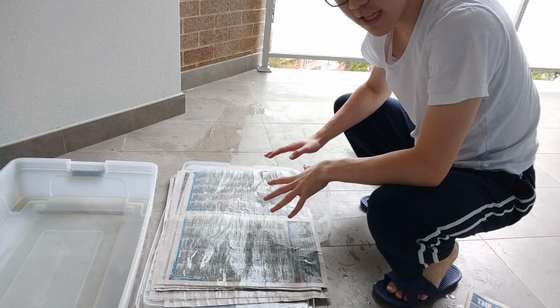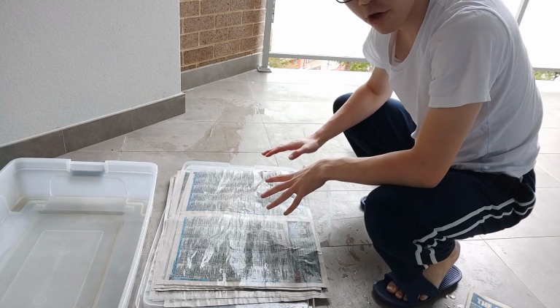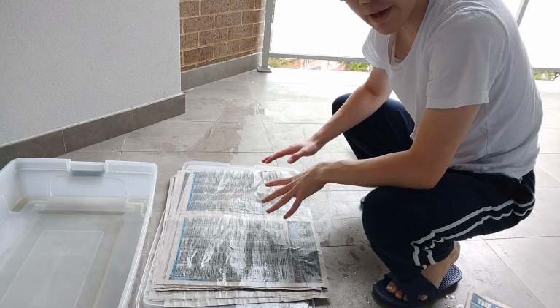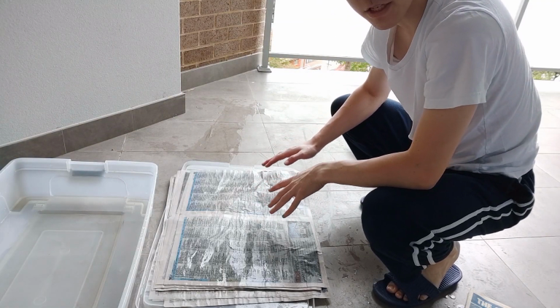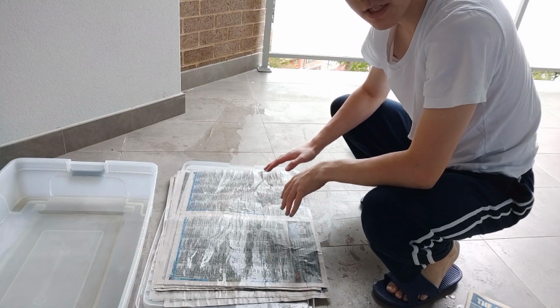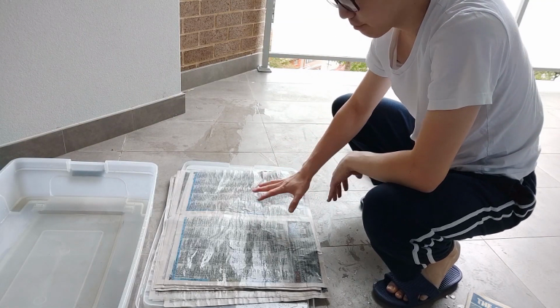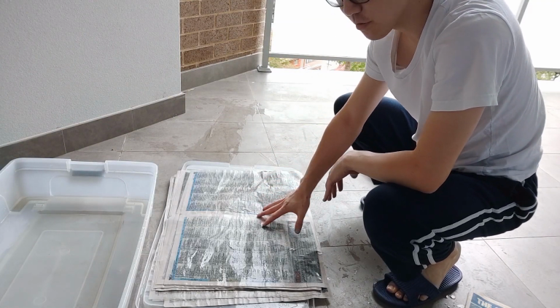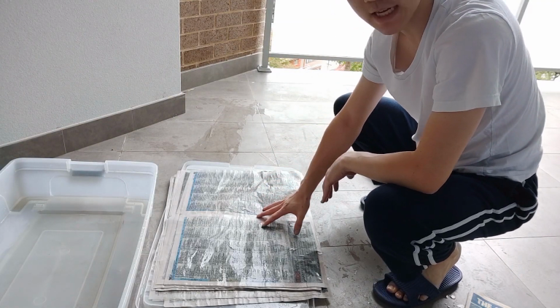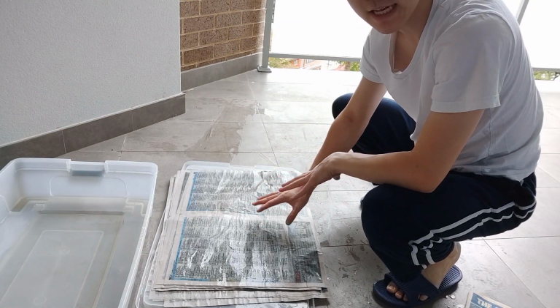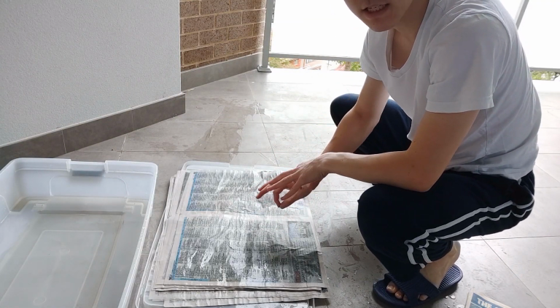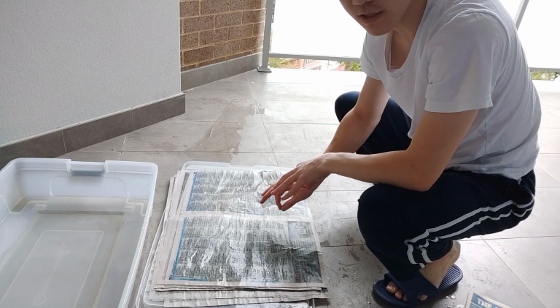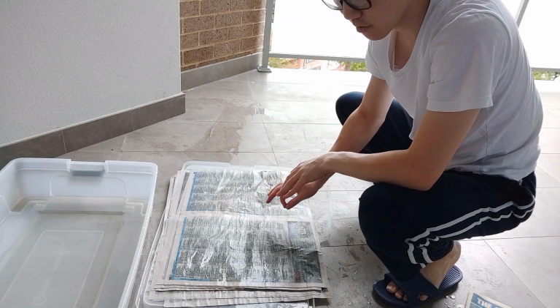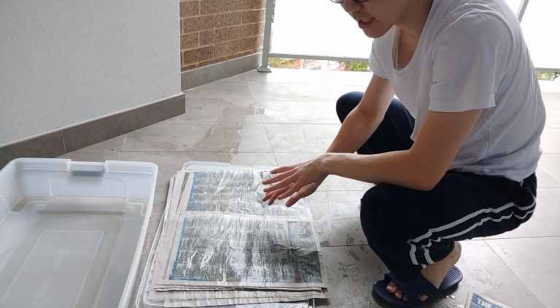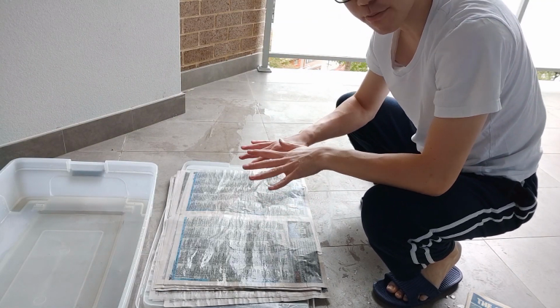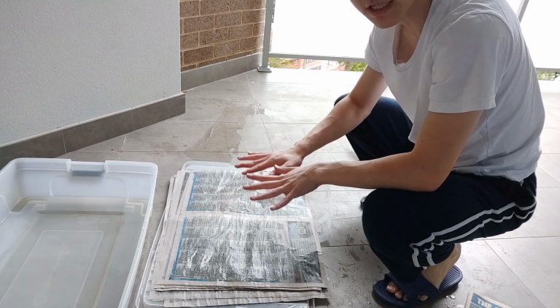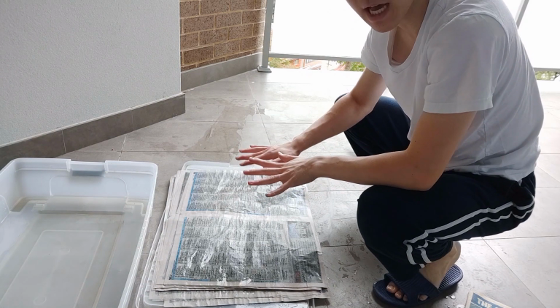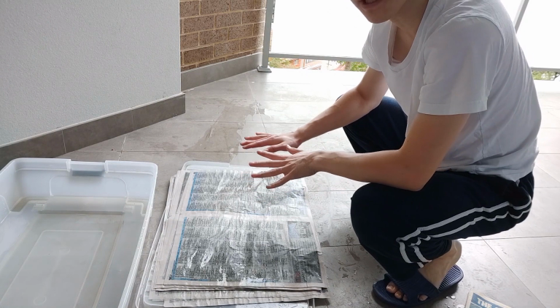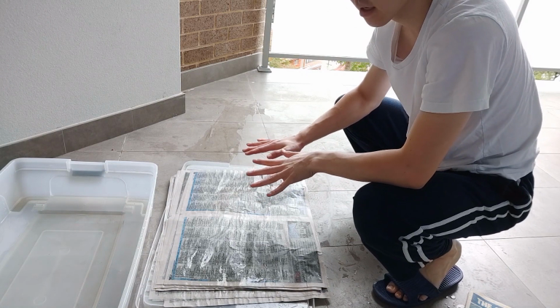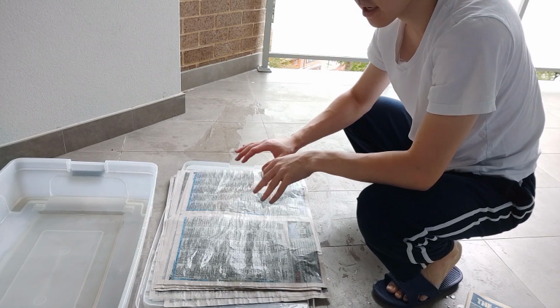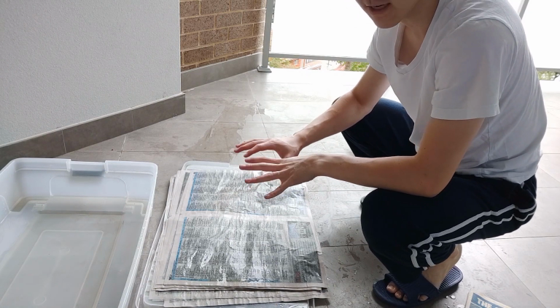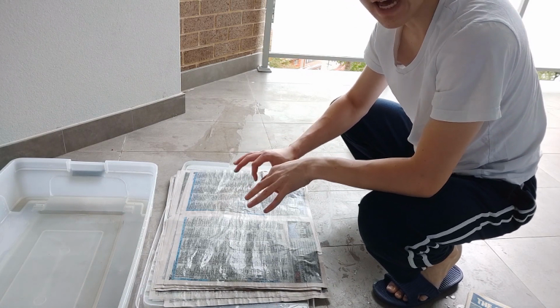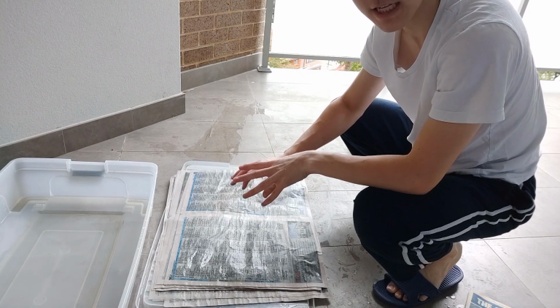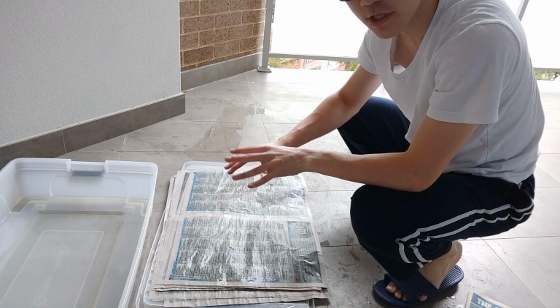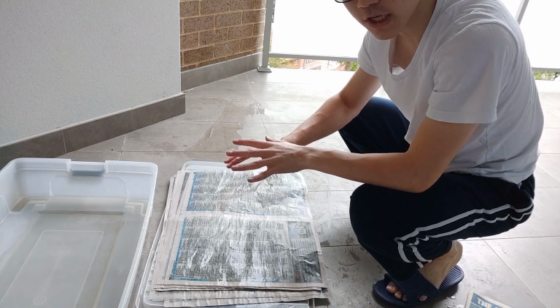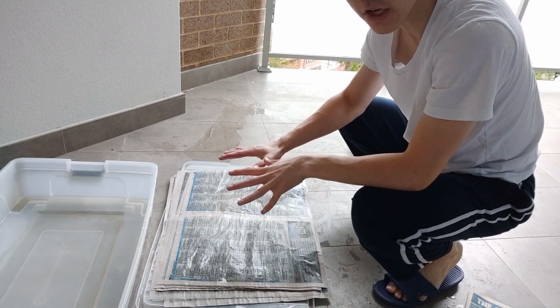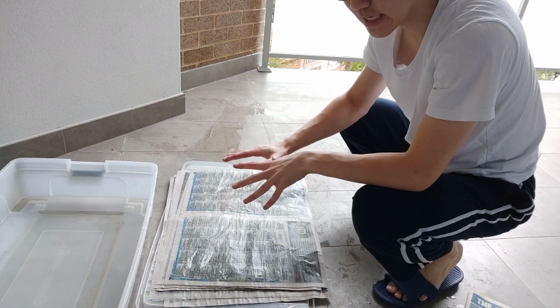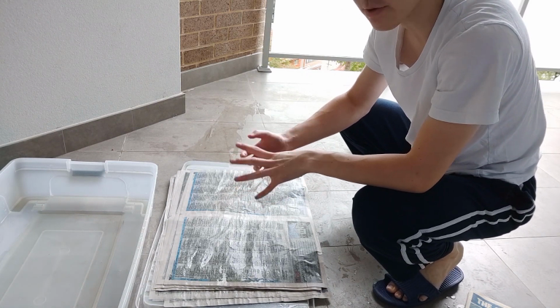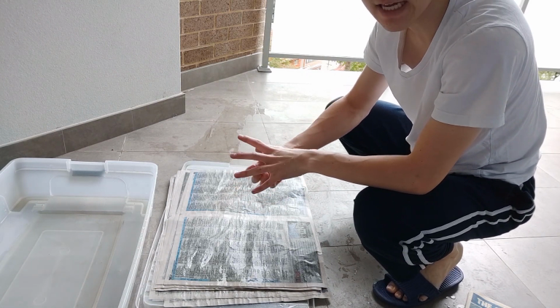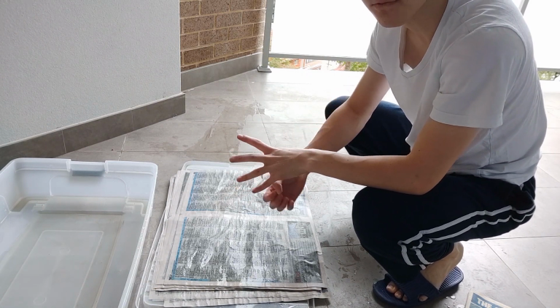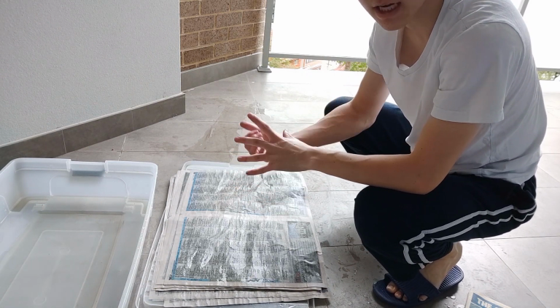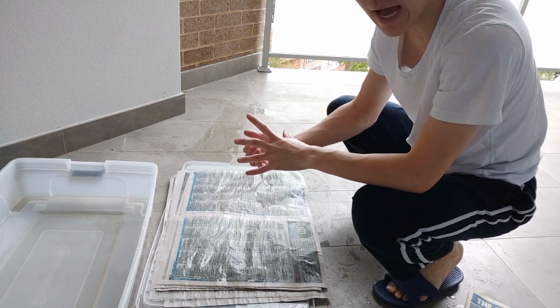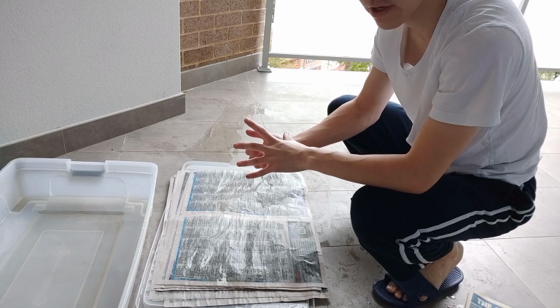Now that I've got all my papers soaked and put on the lid, this is the most important part: you've got to press the papers so that they're flat. This helps the water soak in as well as the excess water come out quicker.